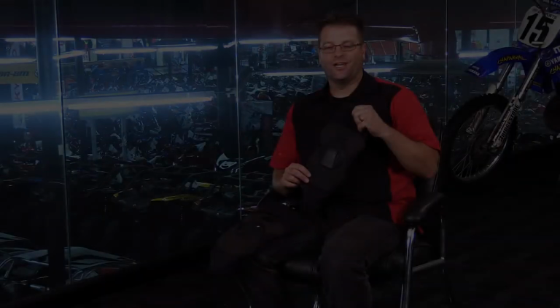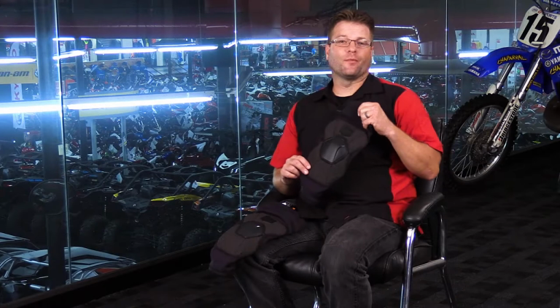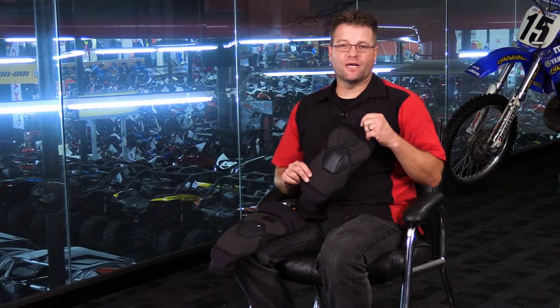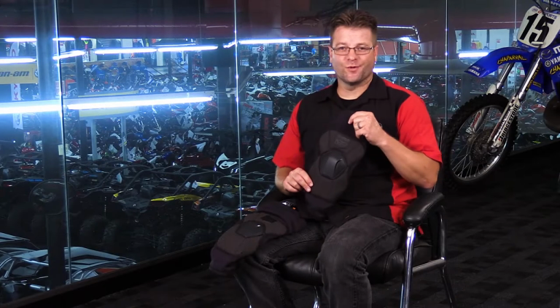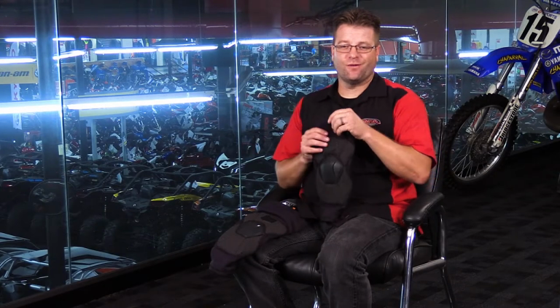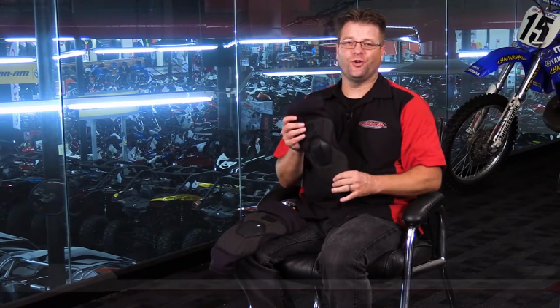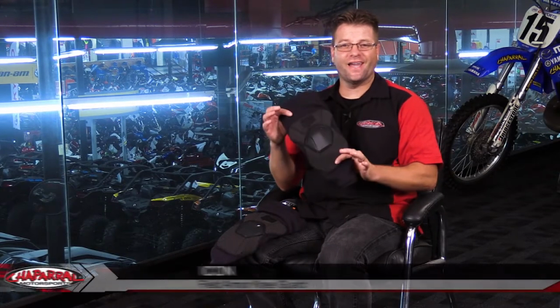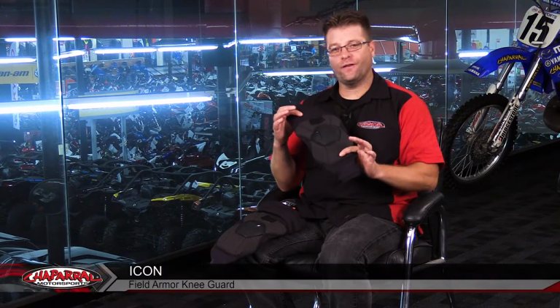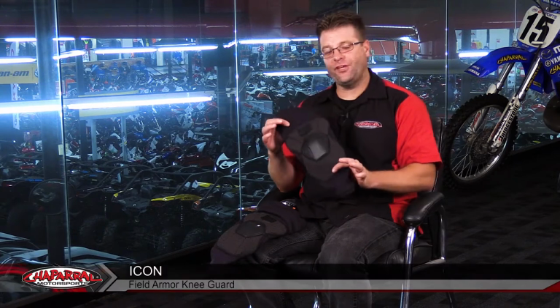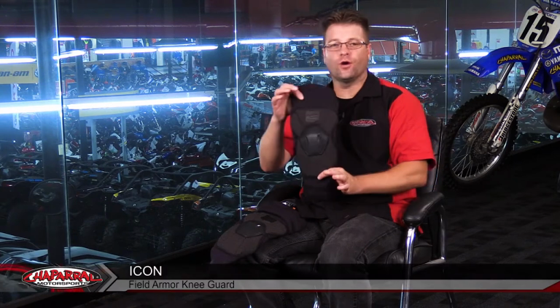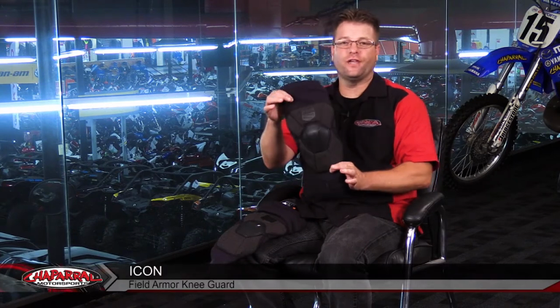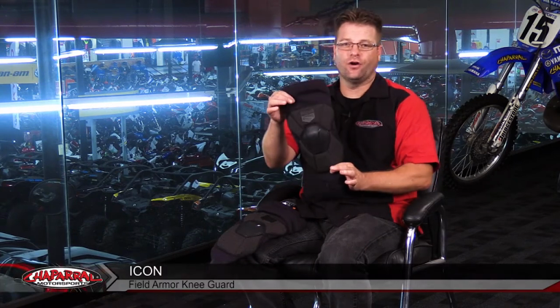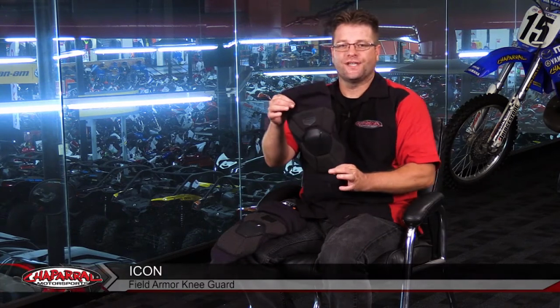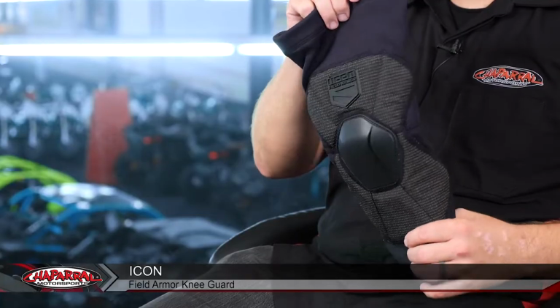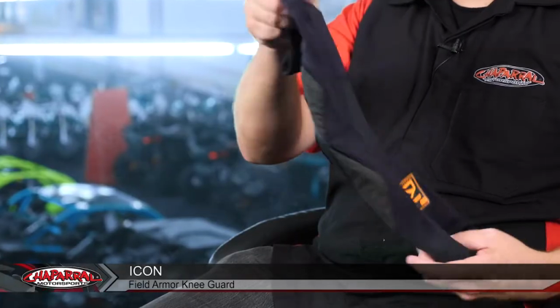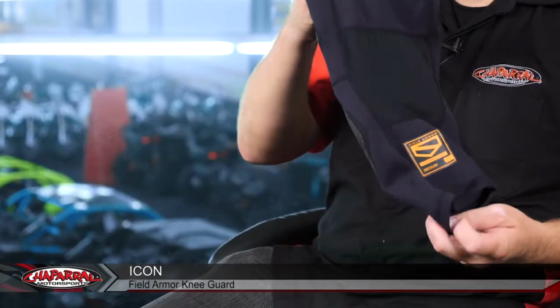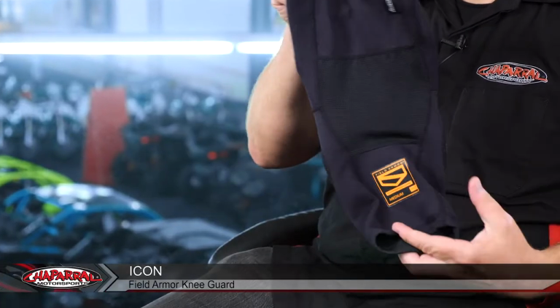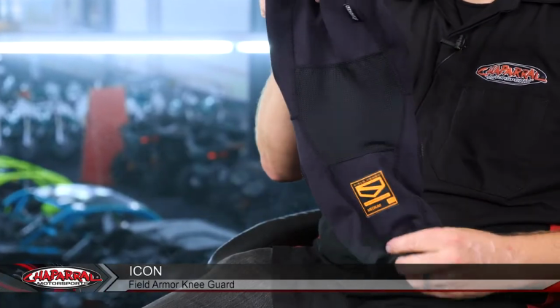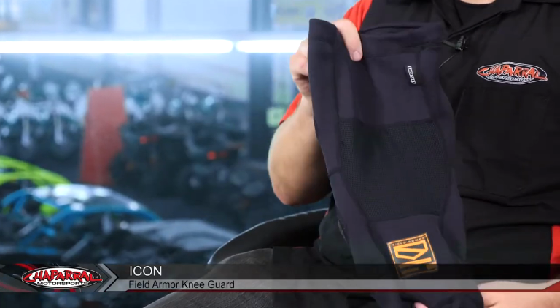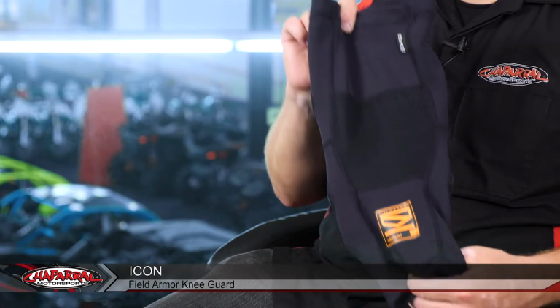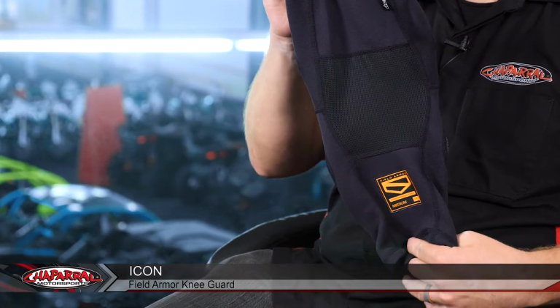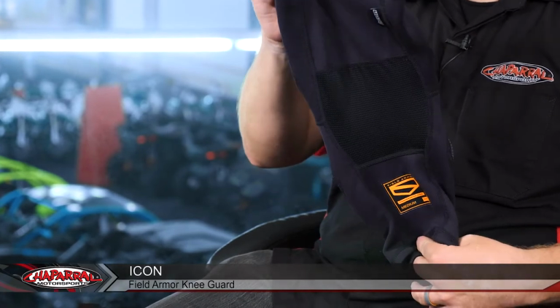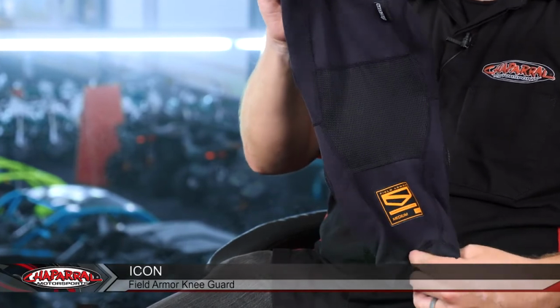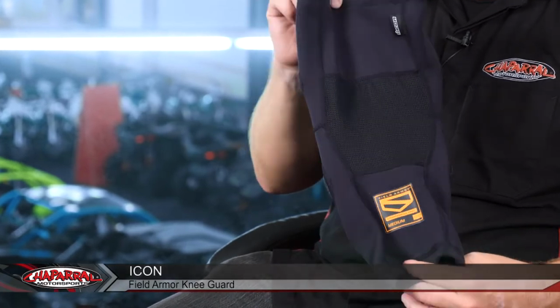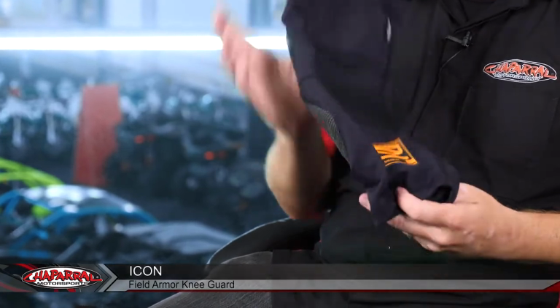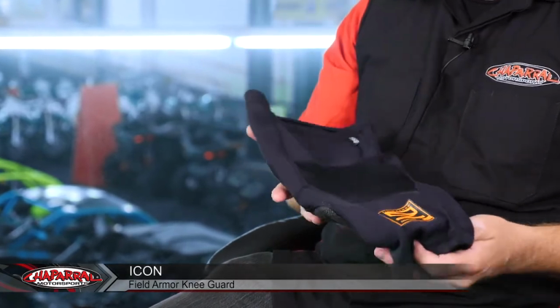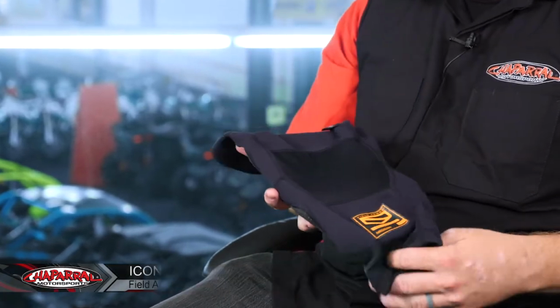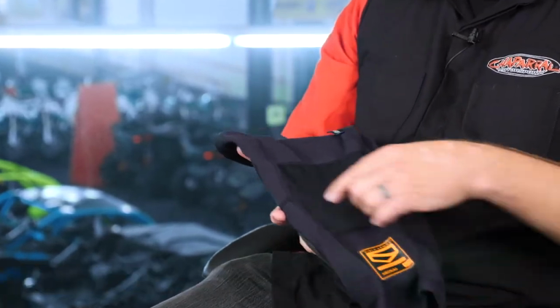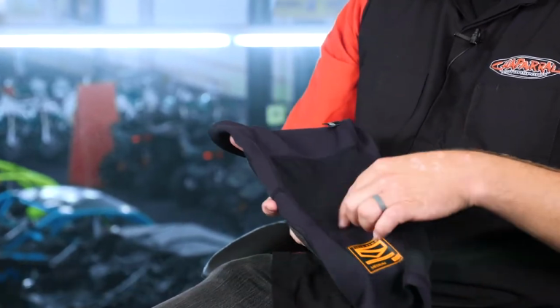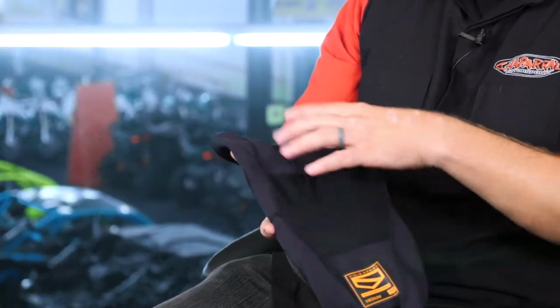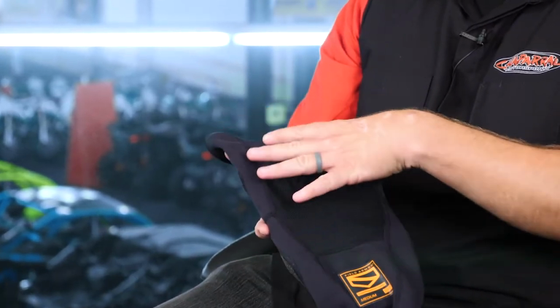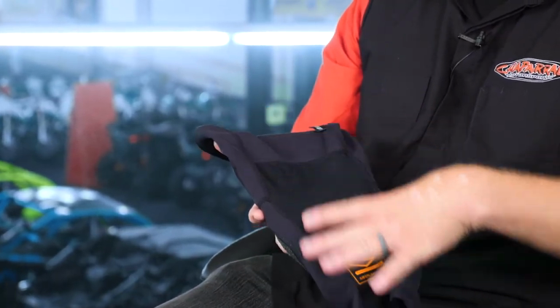Hello, I'm Kyle Bradshaw from Sean Brown Motorsports. Today I want to show you the Icon Field Armor Knee Guards. A lot of the urban riders out there on sport bikes, cafe racers and the like, or guys commuting to work, don't really want to put on a full set of motor gear to make that trek.